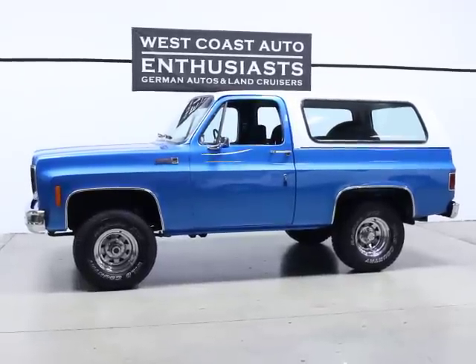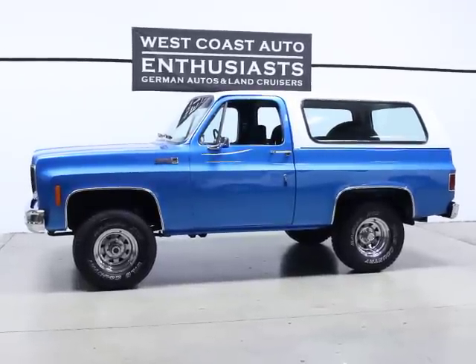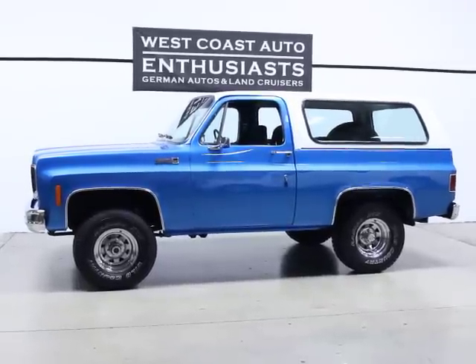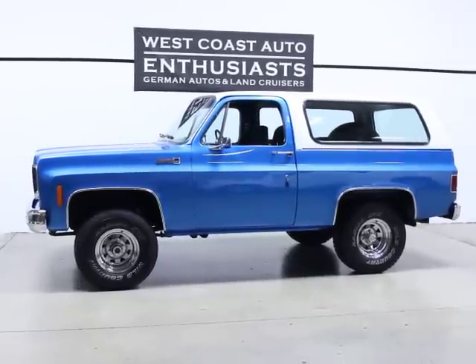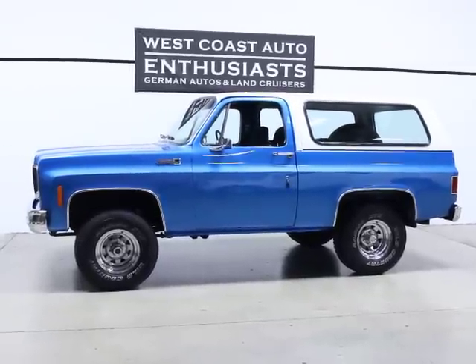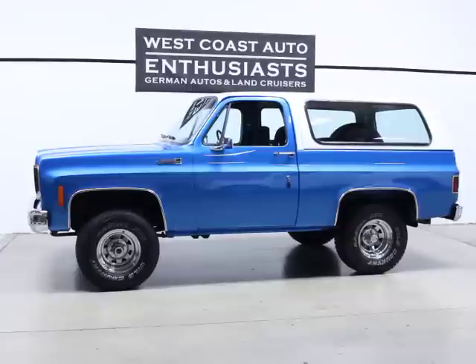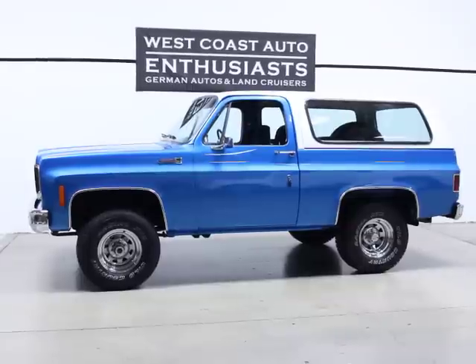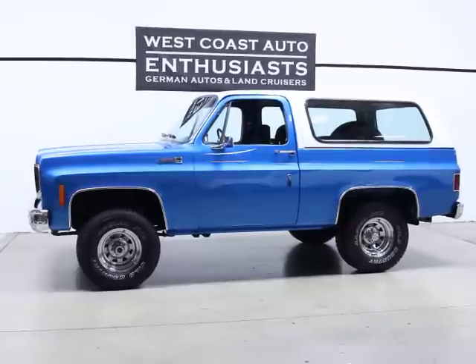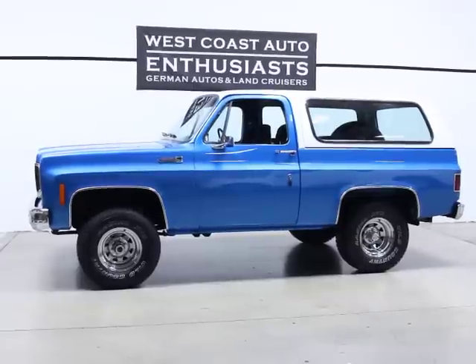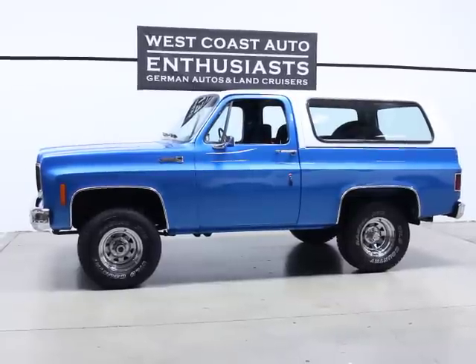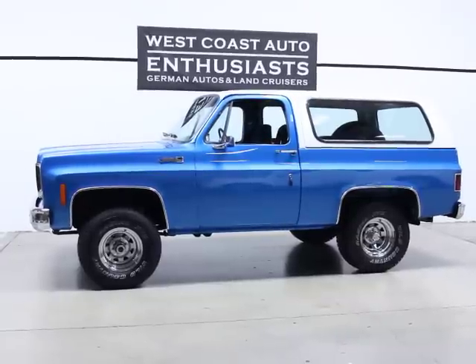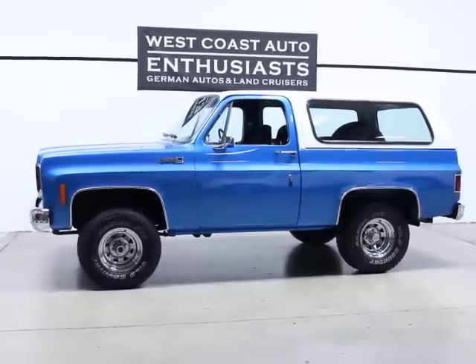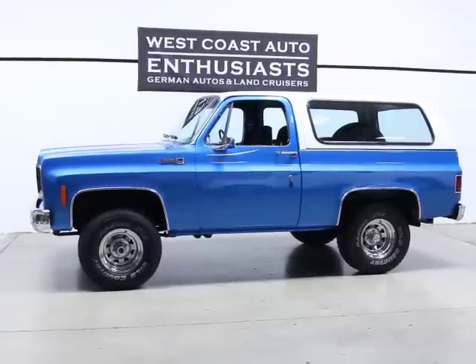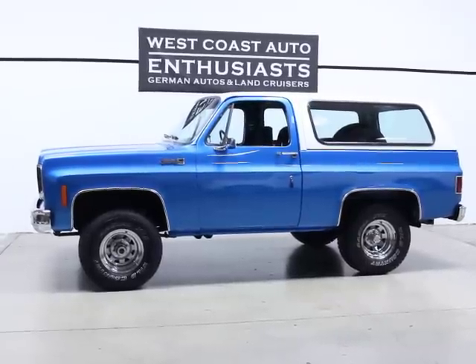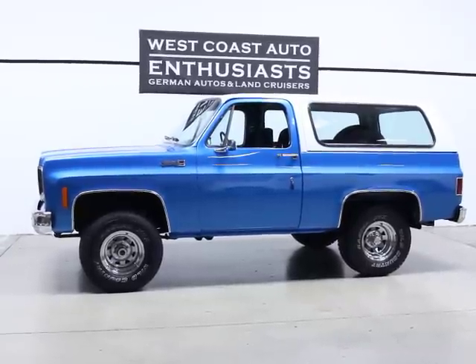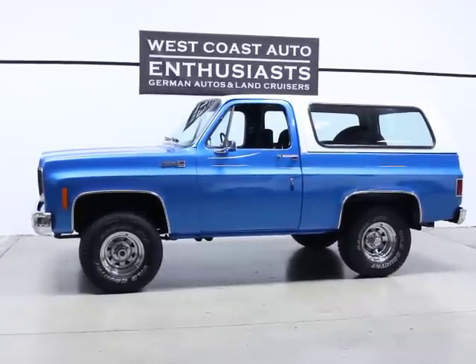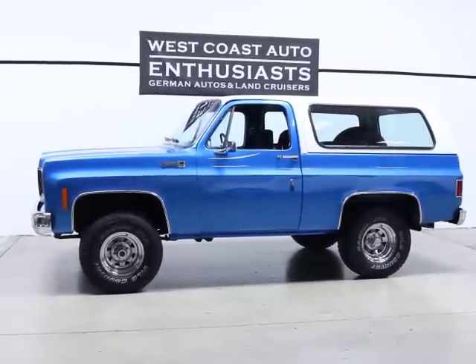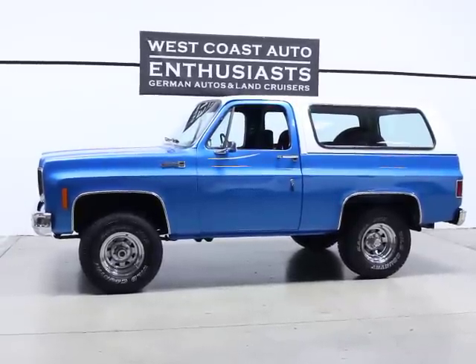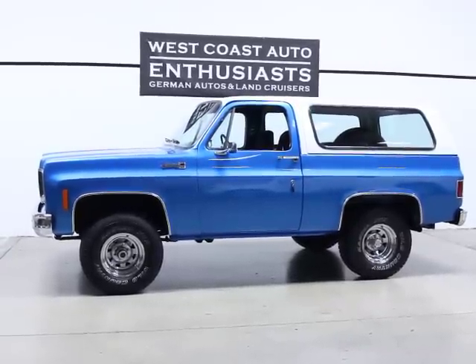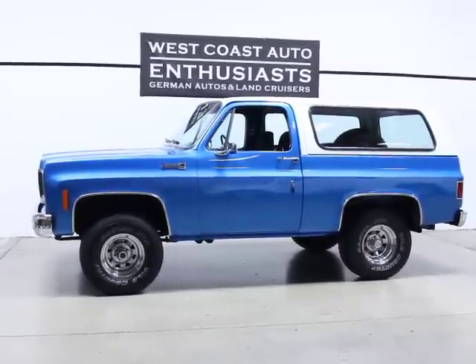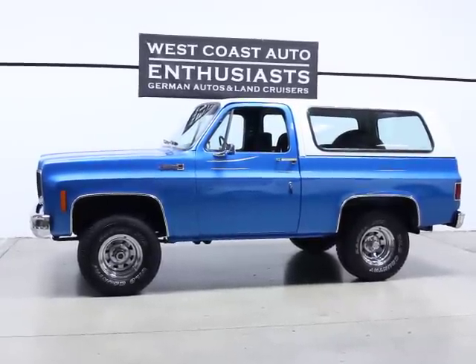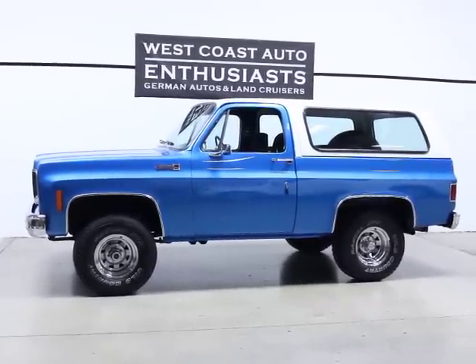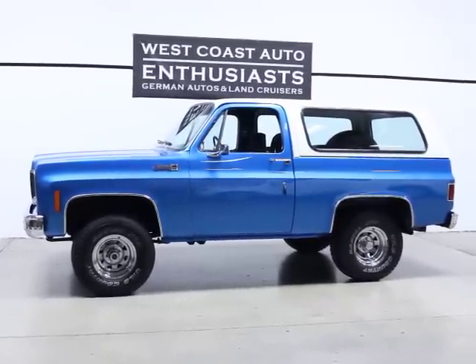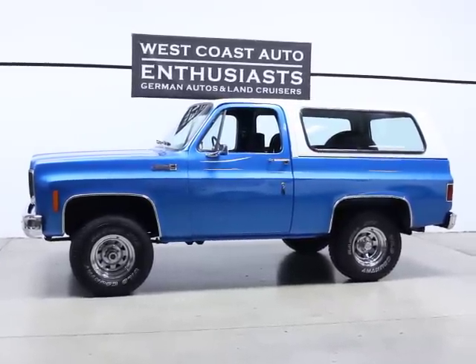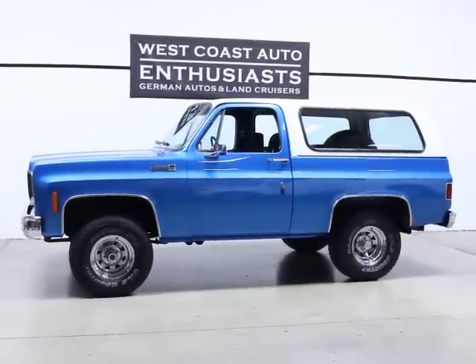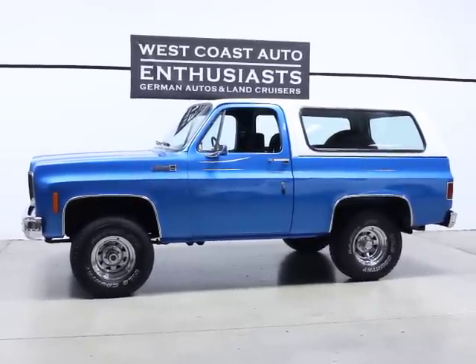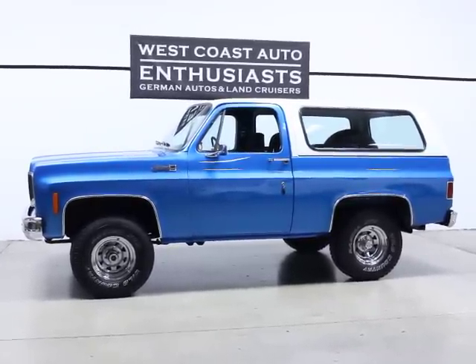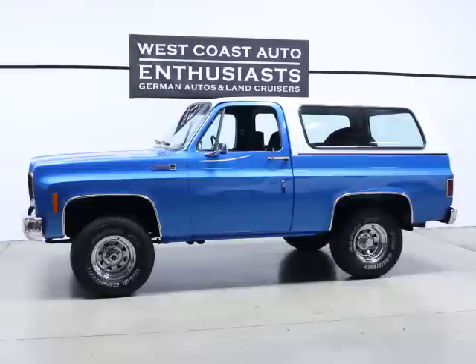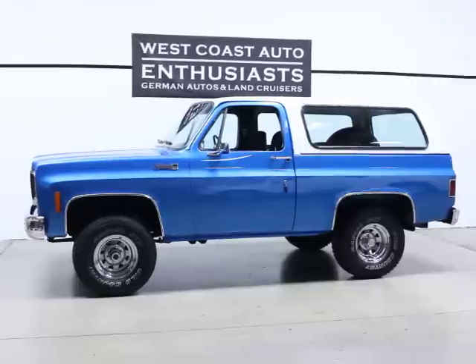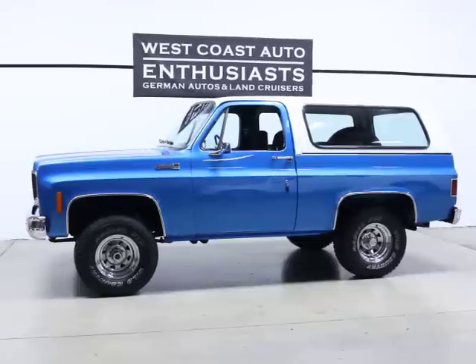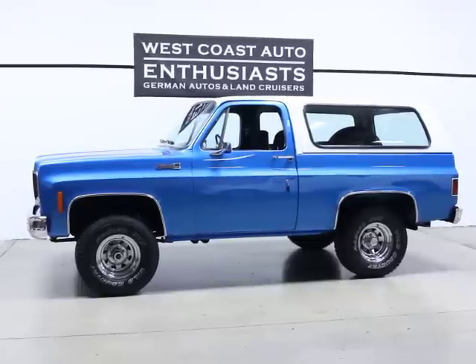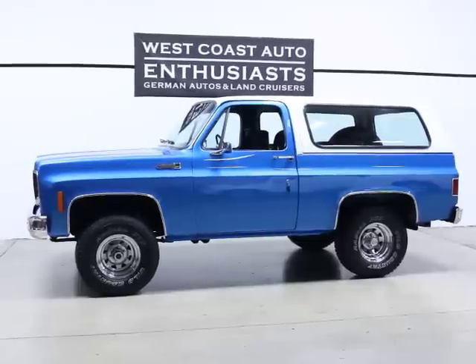Thank you for visiting West Coast Auto Enthusiasts. Today we're featuring a 1978 GMC Jimmy — old K5 Blazer. Old school.